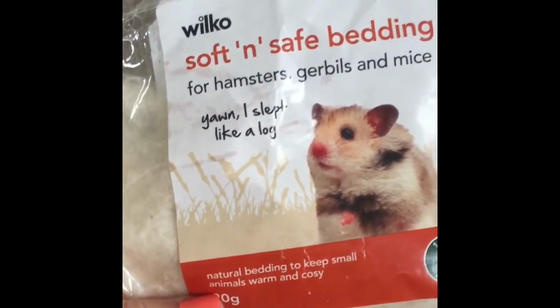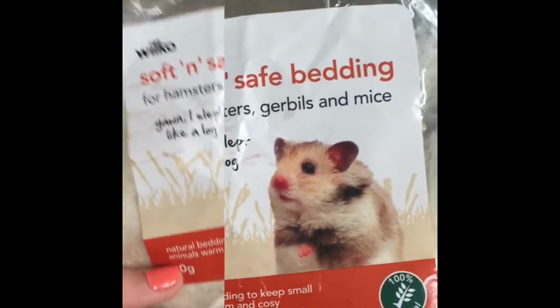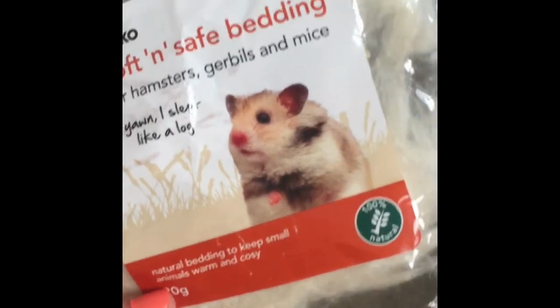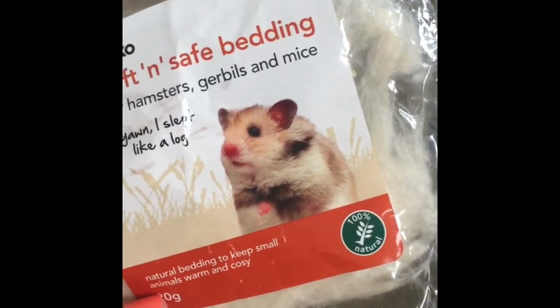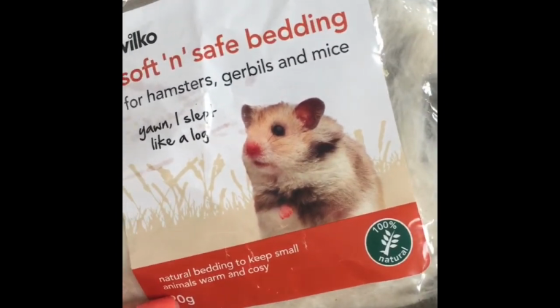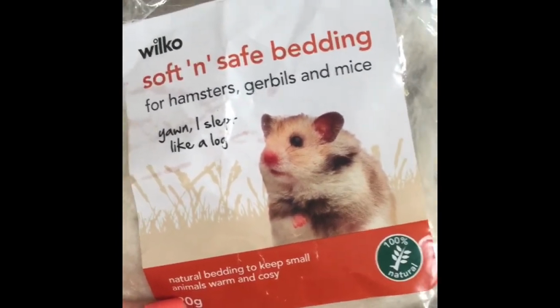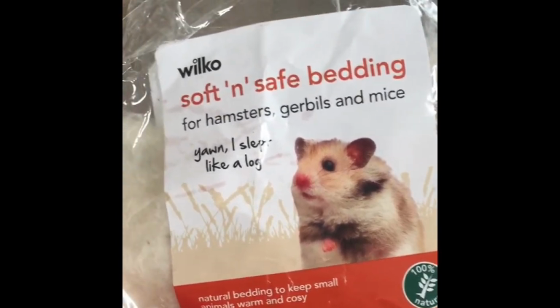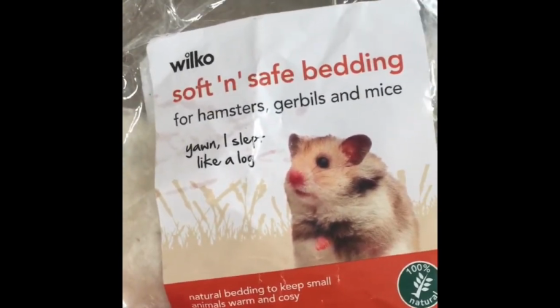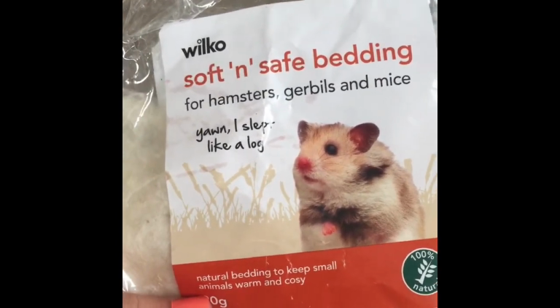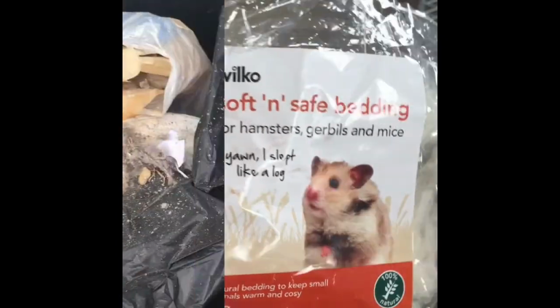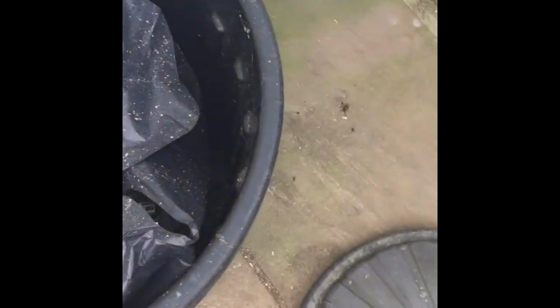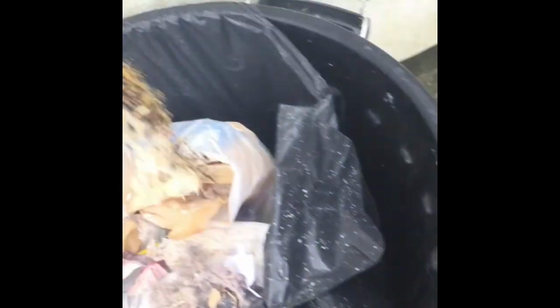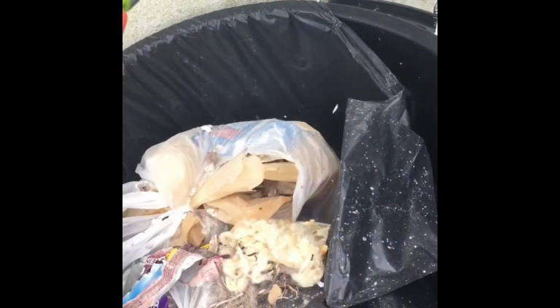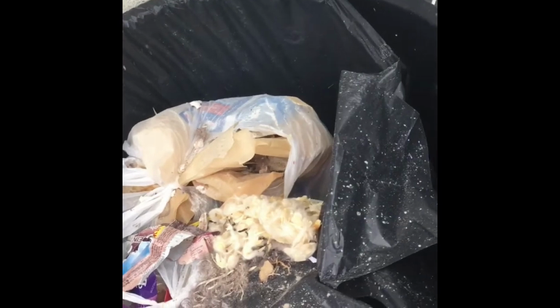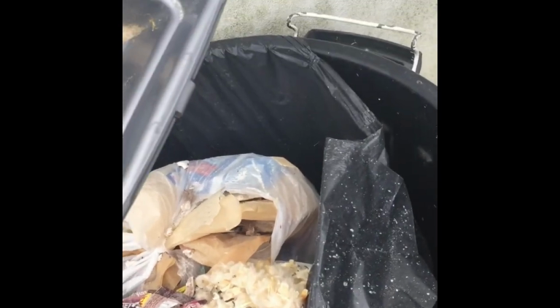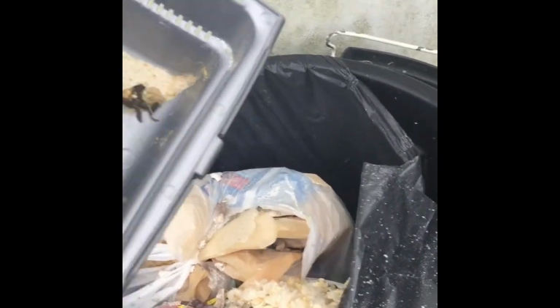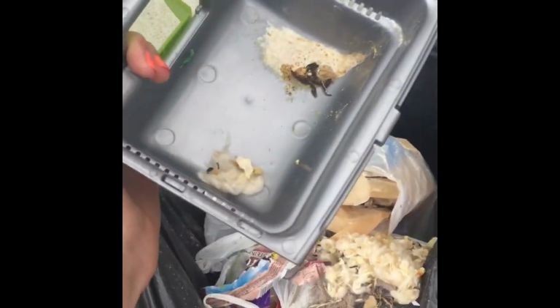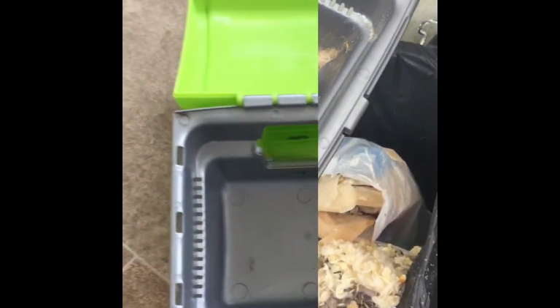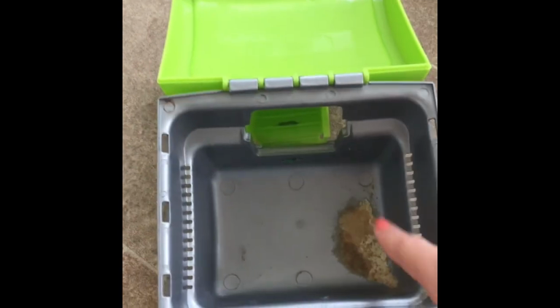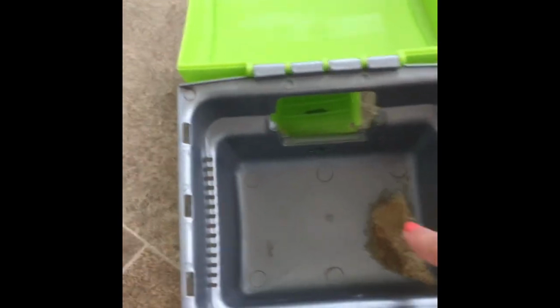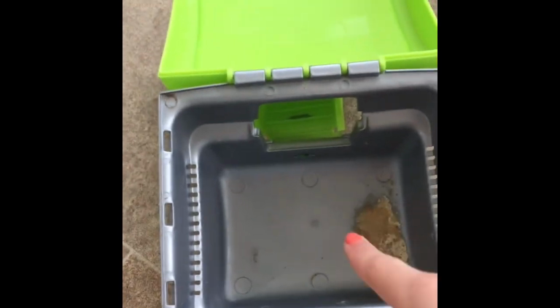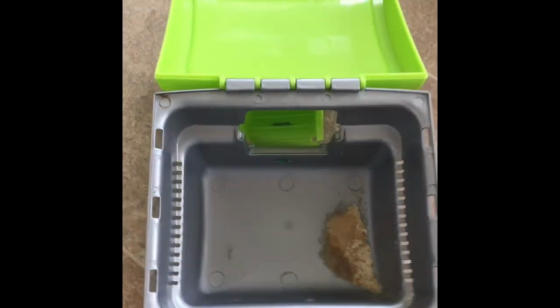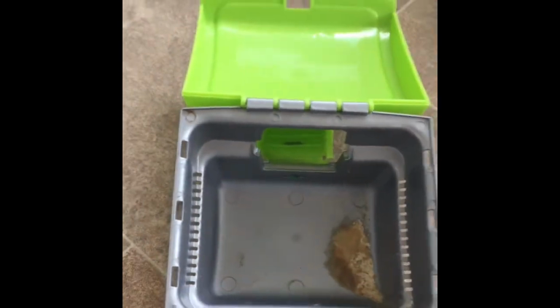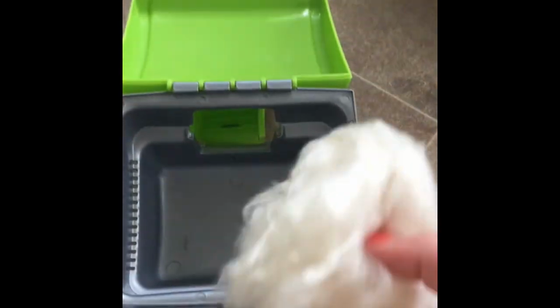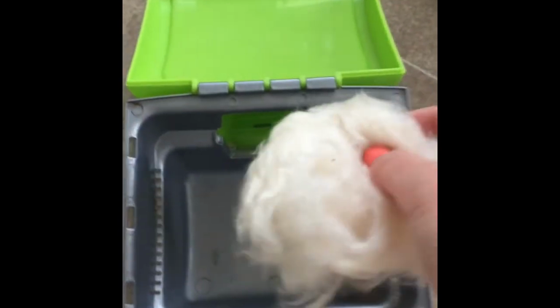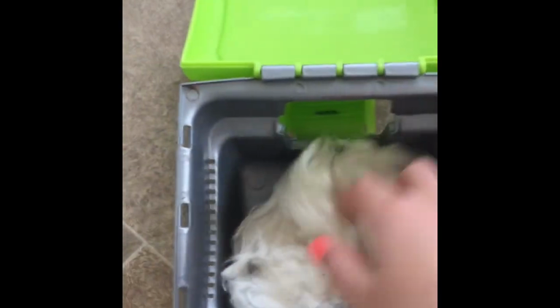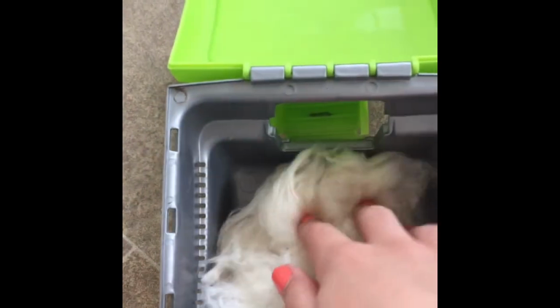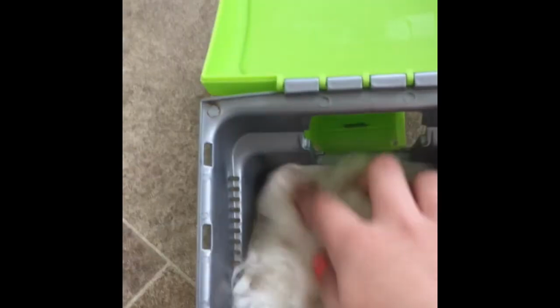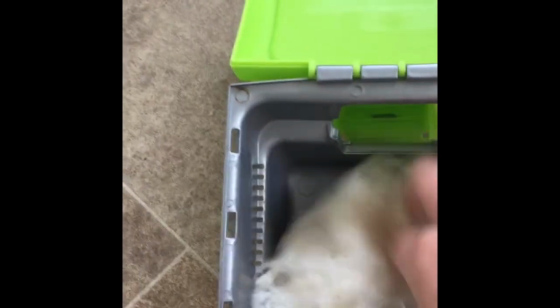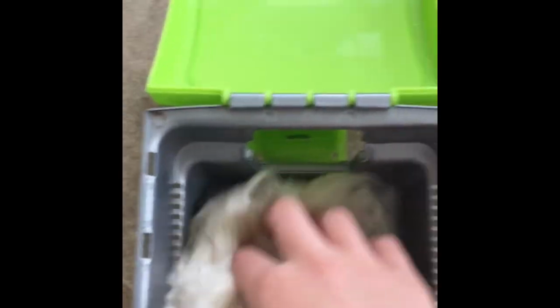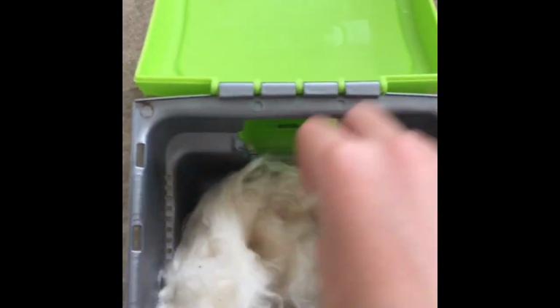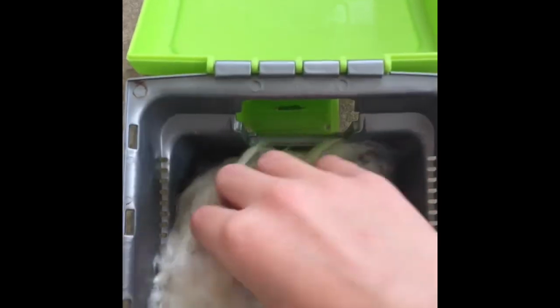What I need is special hamster bedding — hamsters, gerbils, and mice all use this. We're going to take out all the dirty things. That will not come off, so we're just going to use the rest of this up and put it in there so it can be nice and comfy.